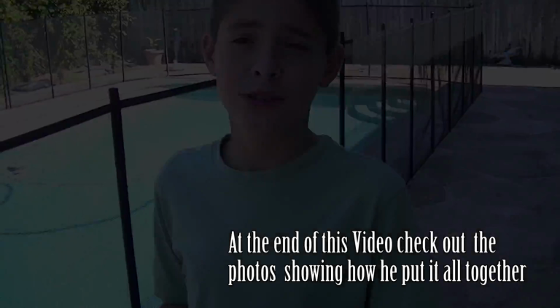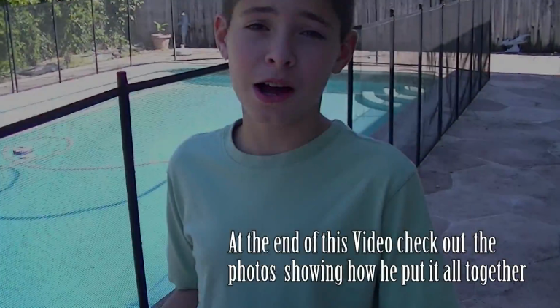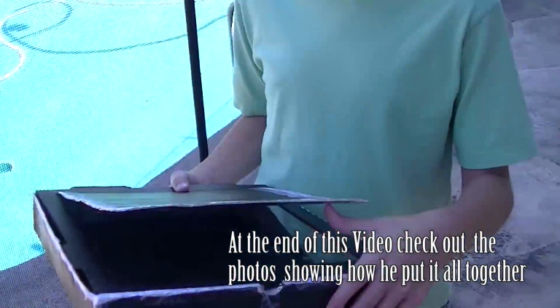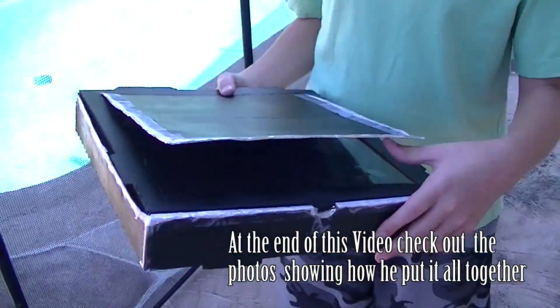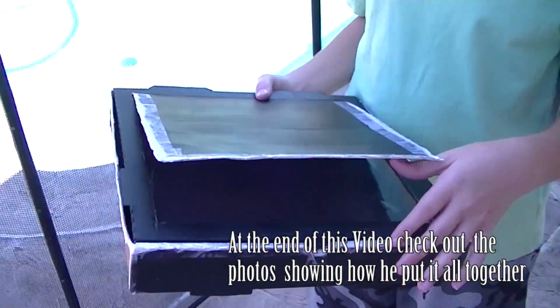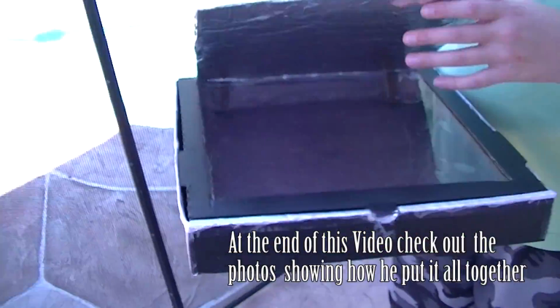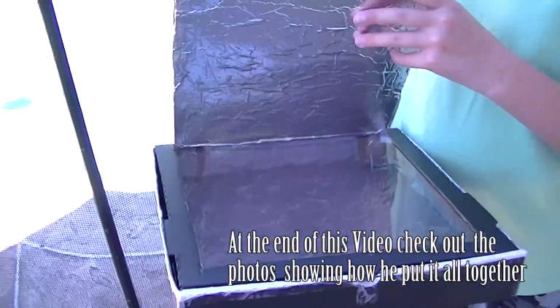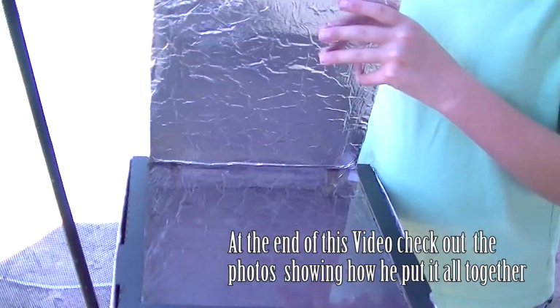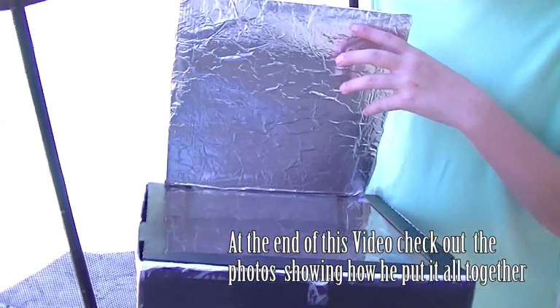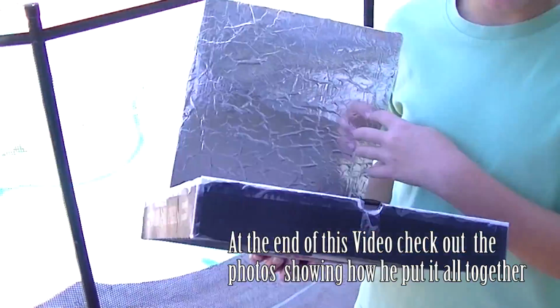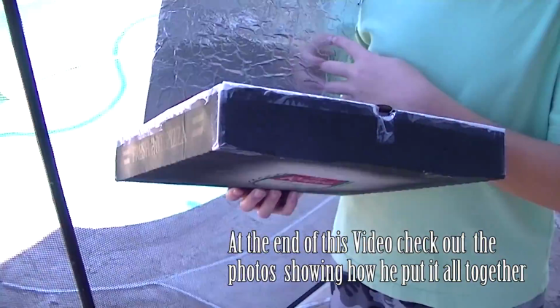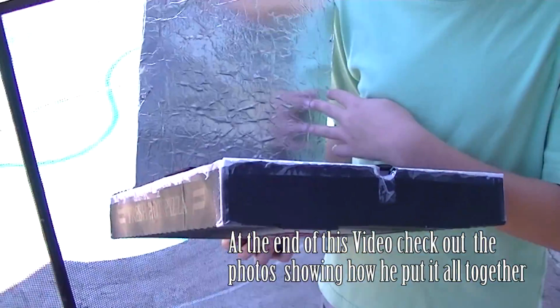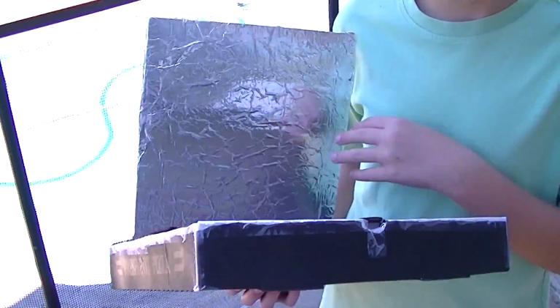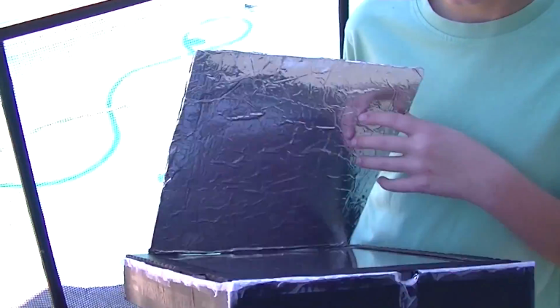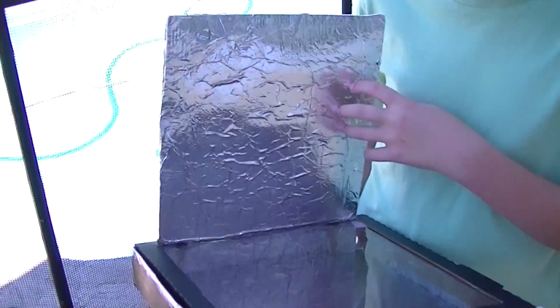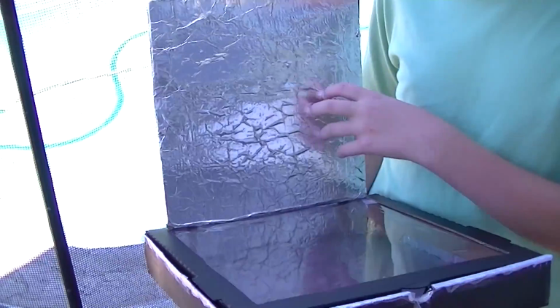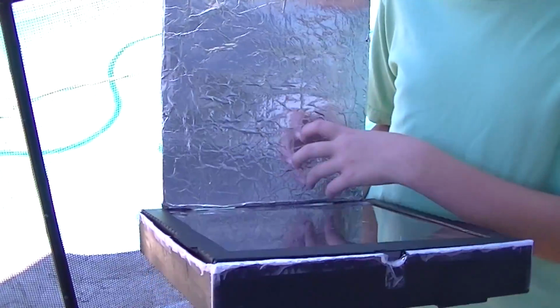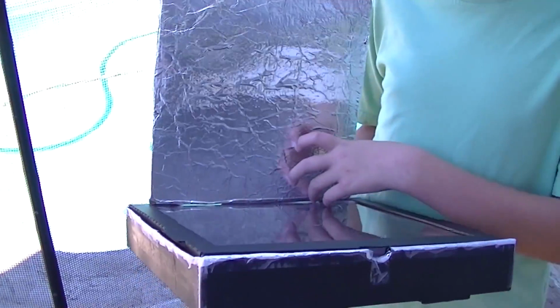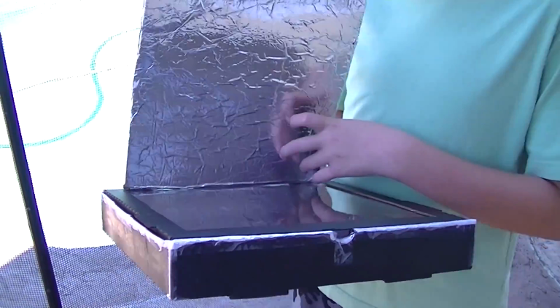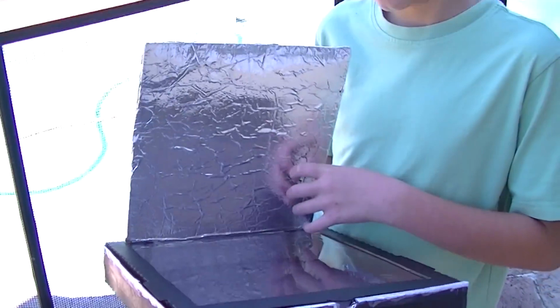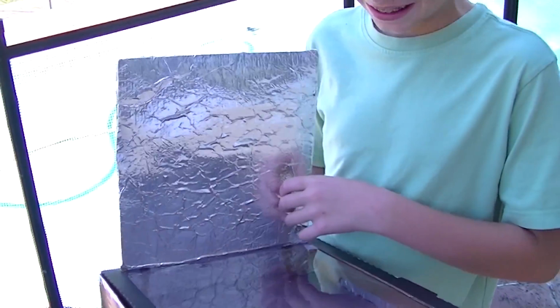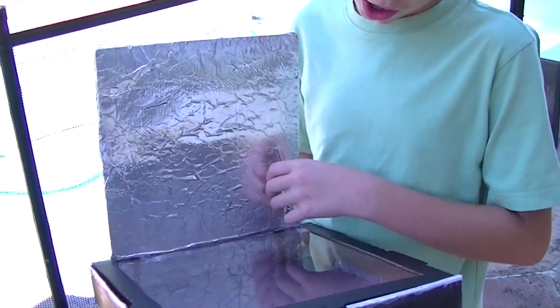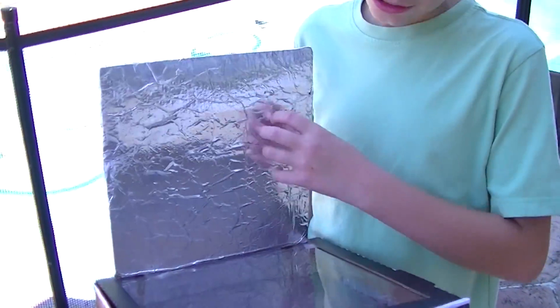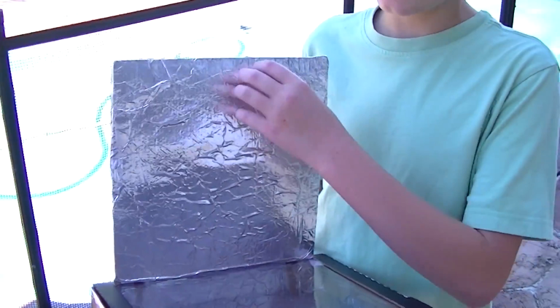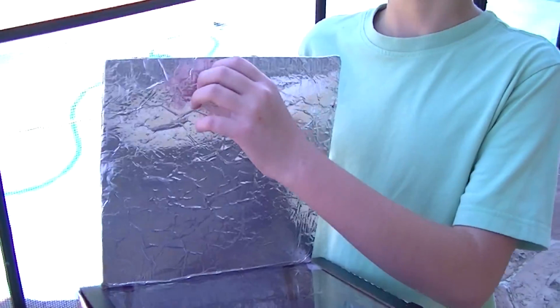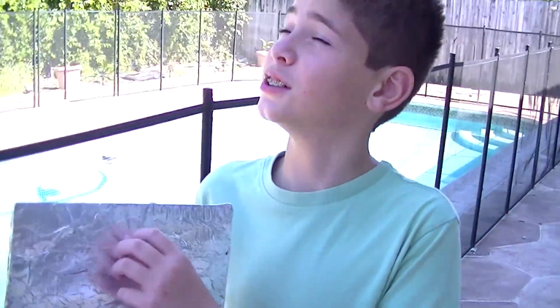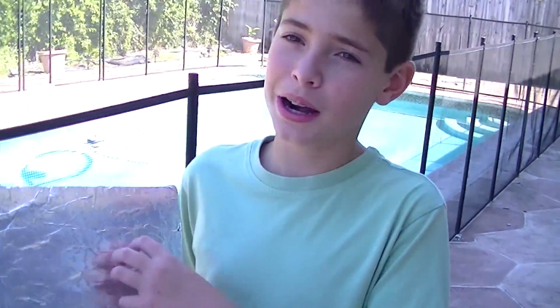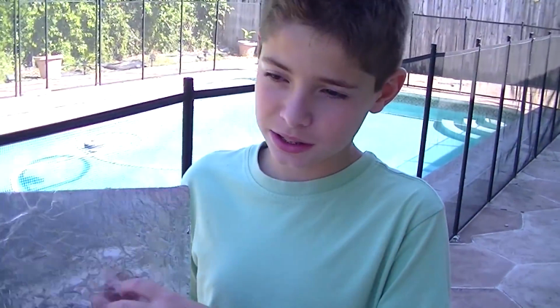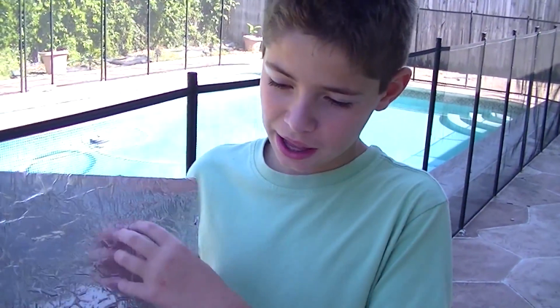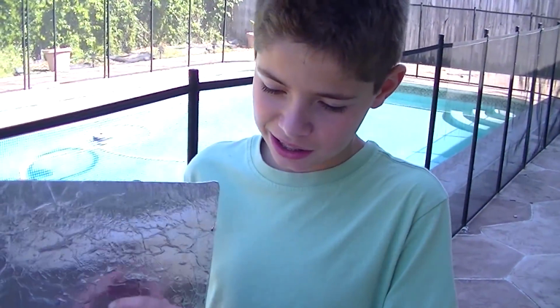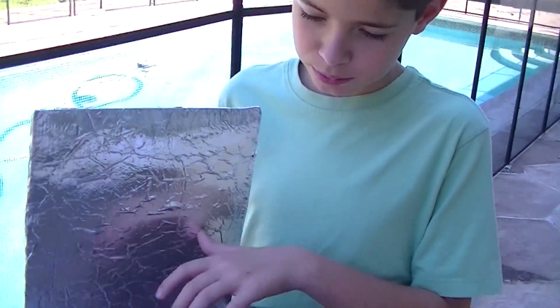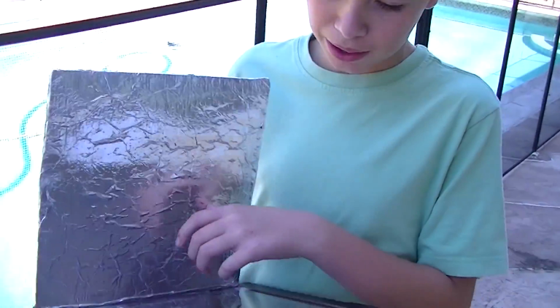Solar oven. So you made this from what? A pizza box. What's that shiny stuff on there? Aluminum foil. What's the purpose of the aluminum foil? To reflect the sun's rays and heat up the box.